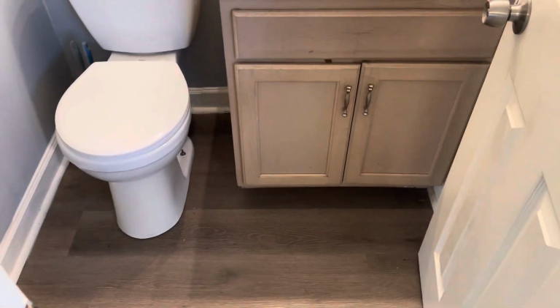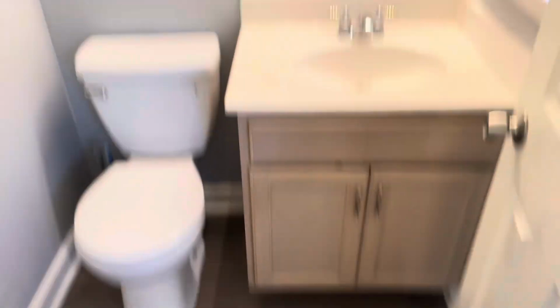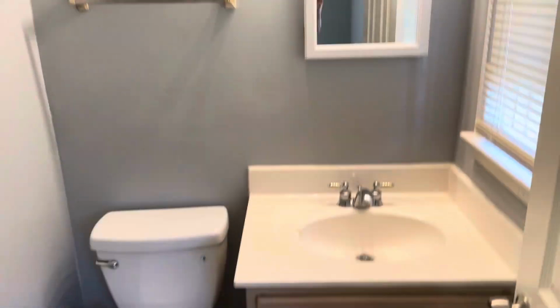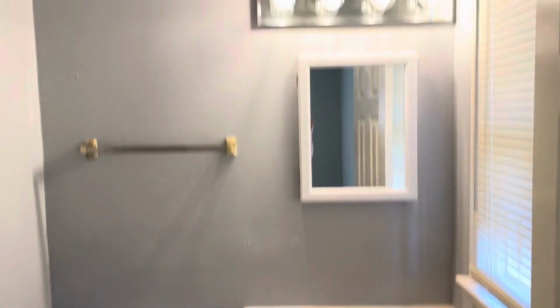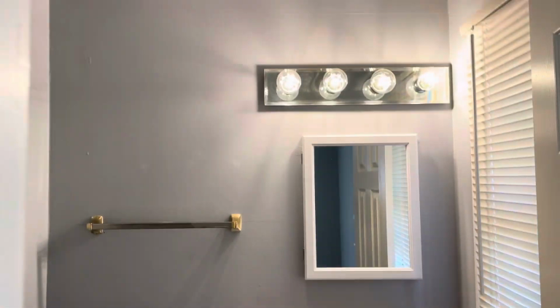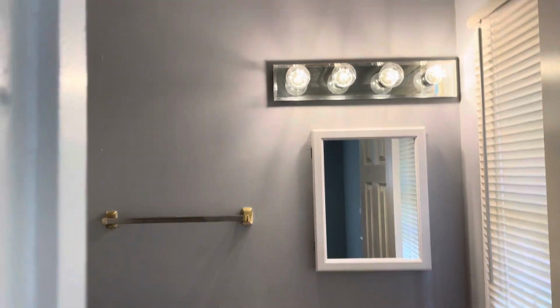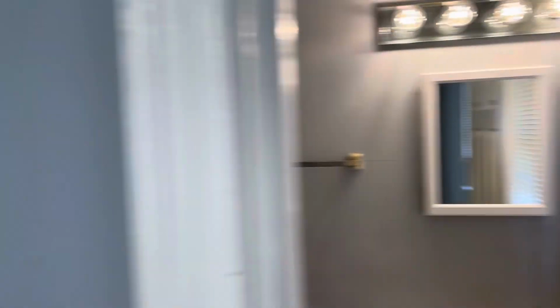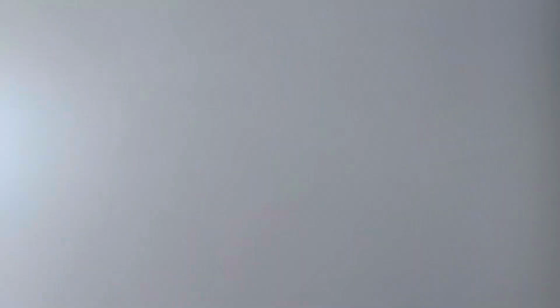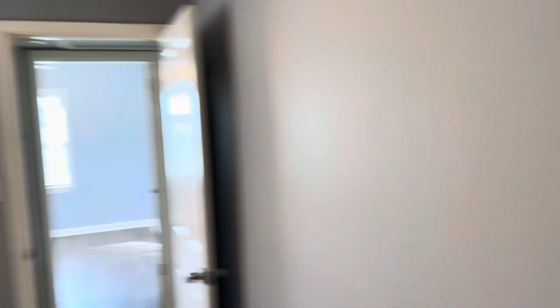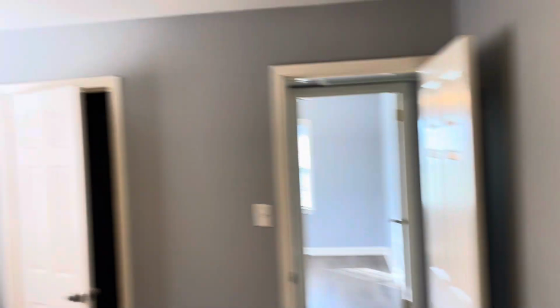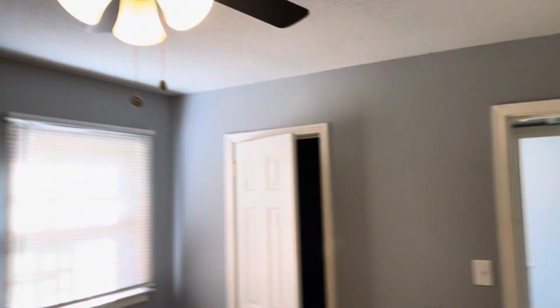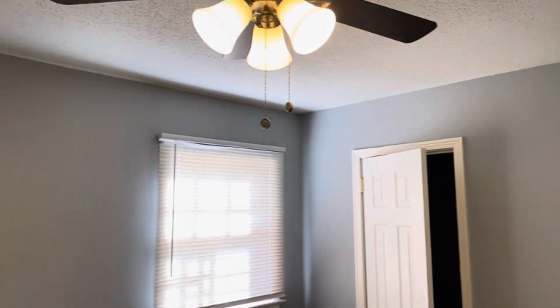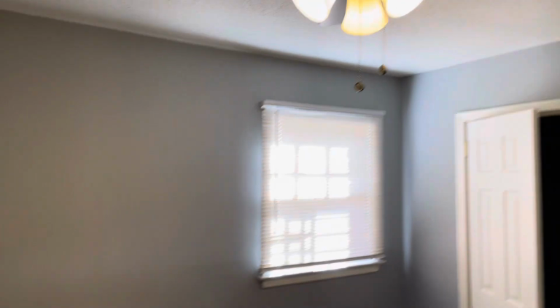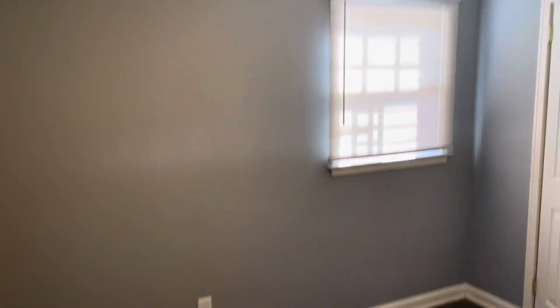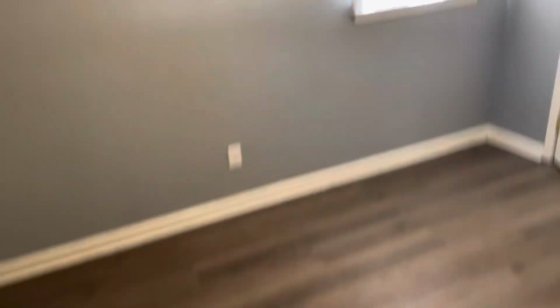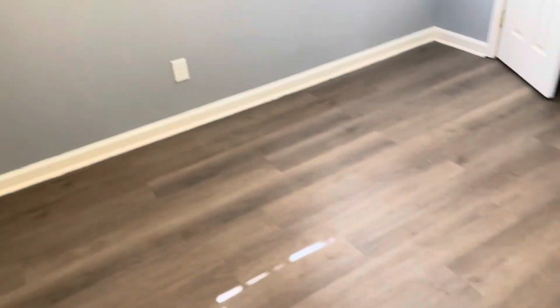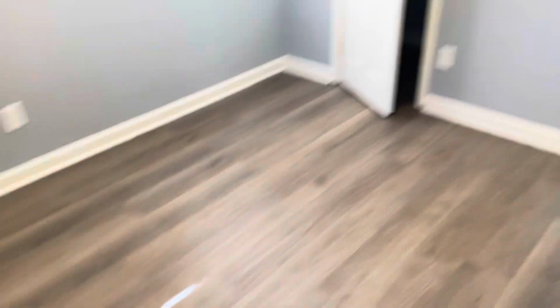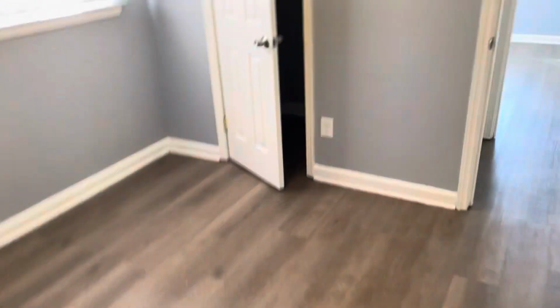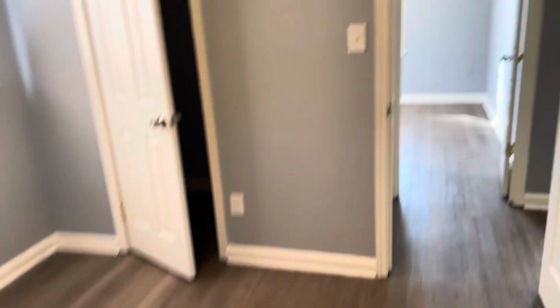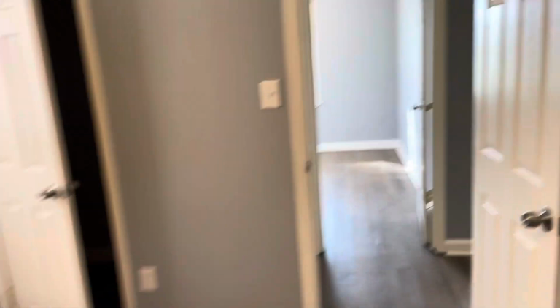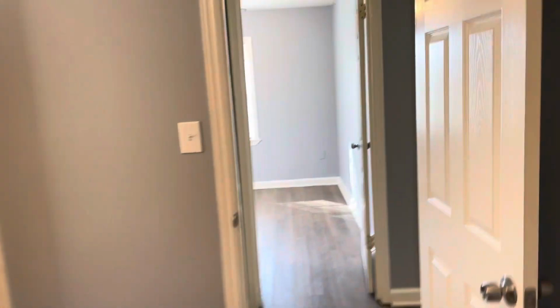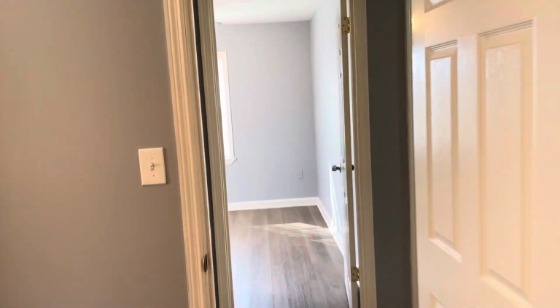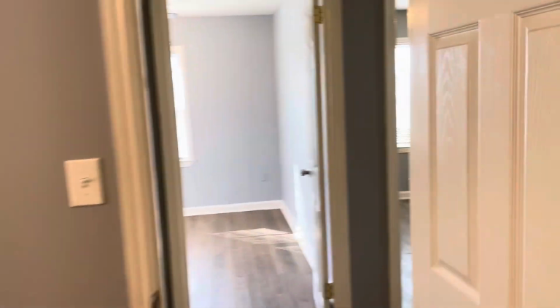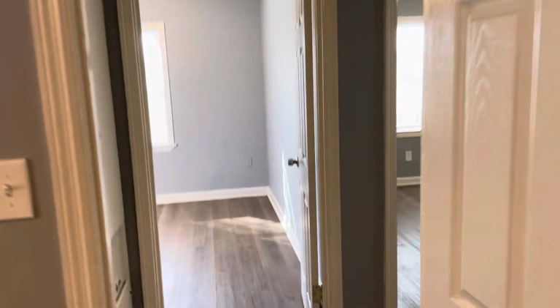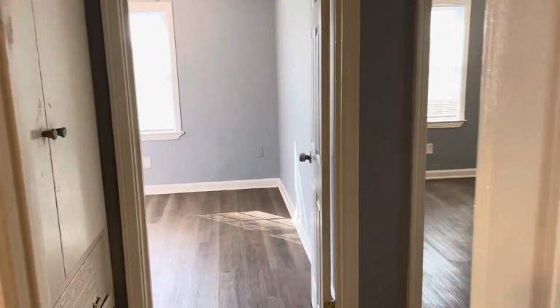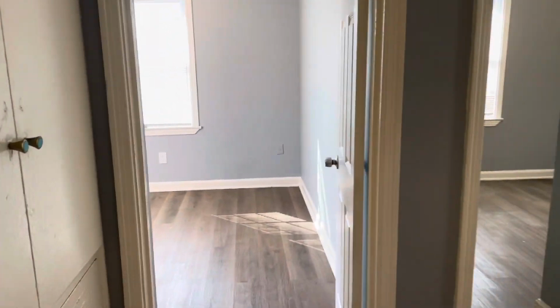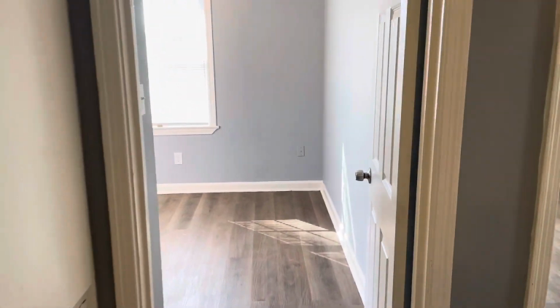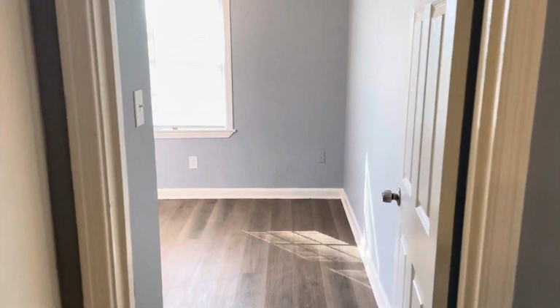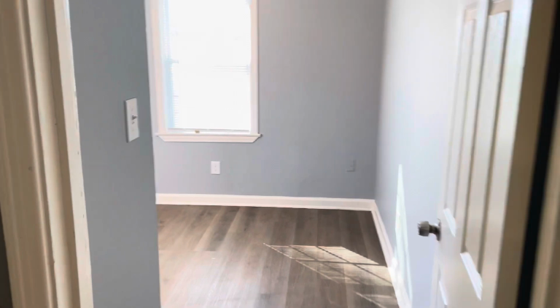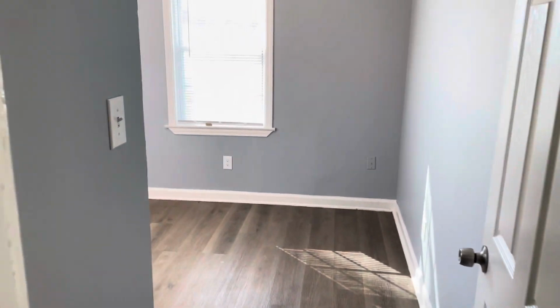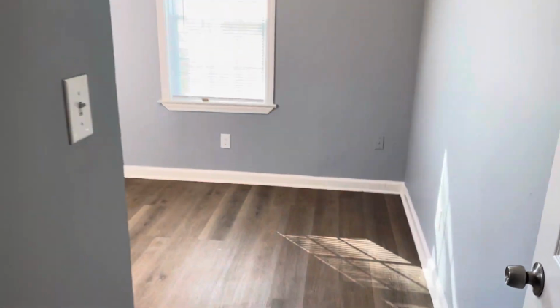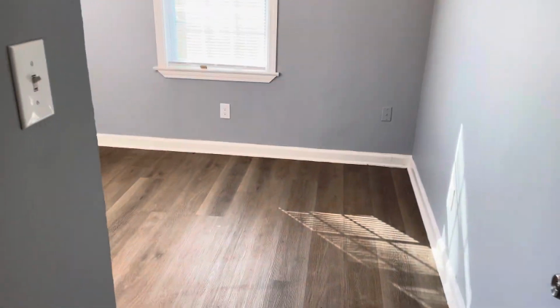Starting in the master. There's your half bath. Master bedroom. Nice new paint on the walls. Laminate flooring throughout. New fixtures in the bedrooms.